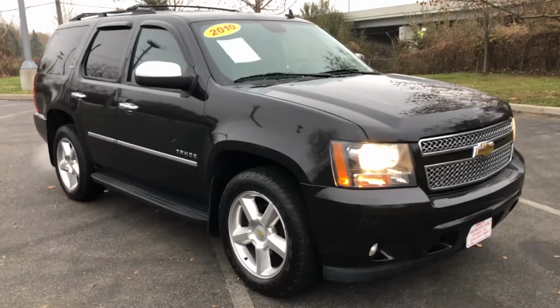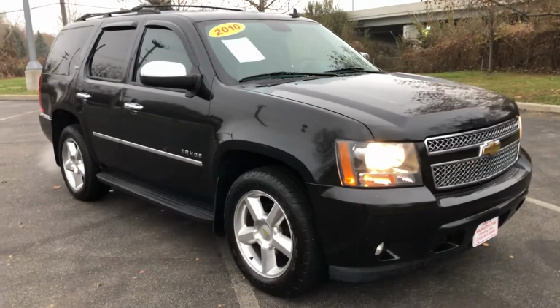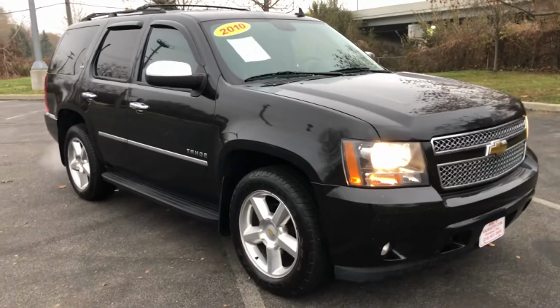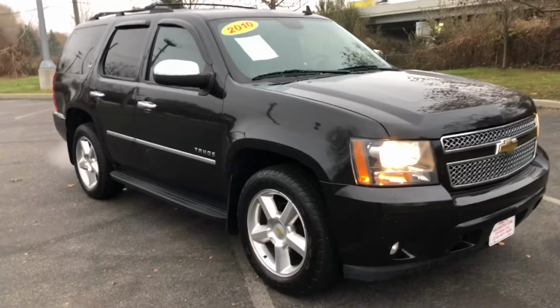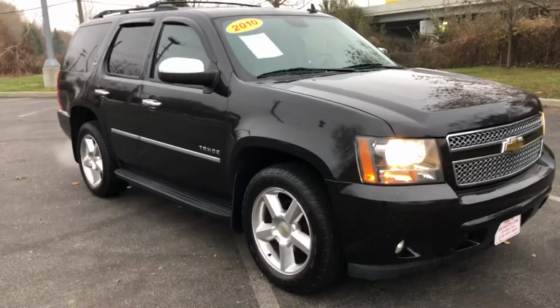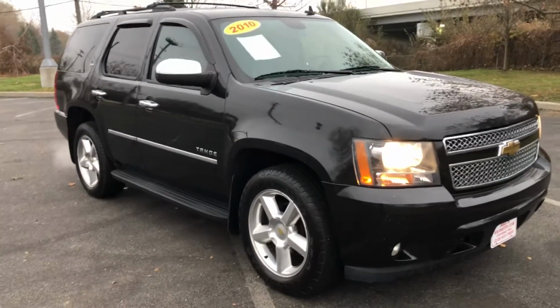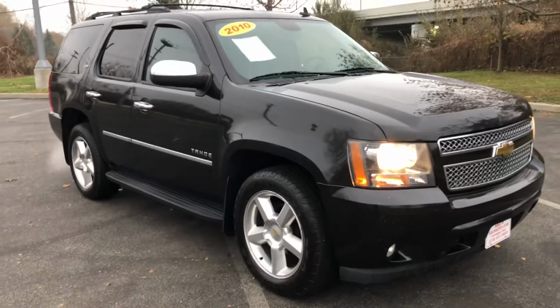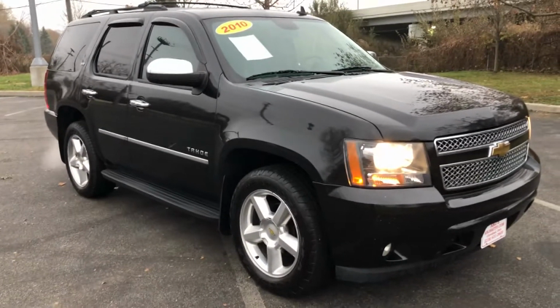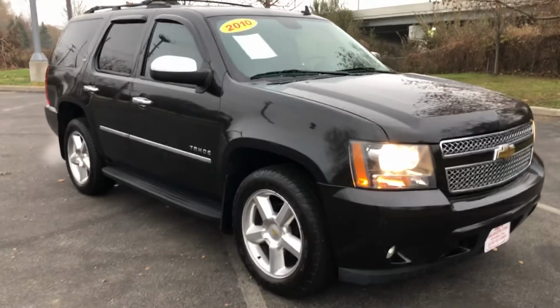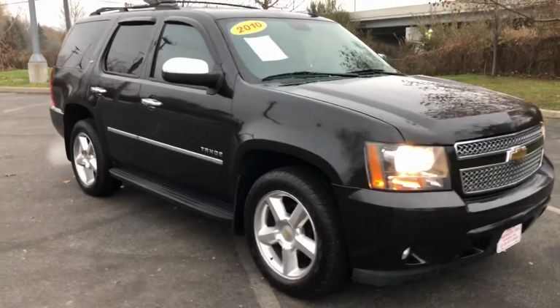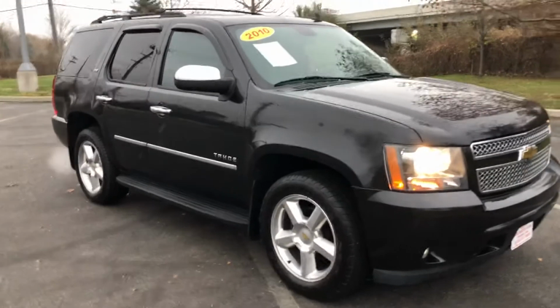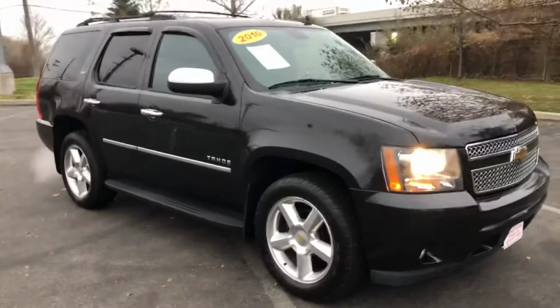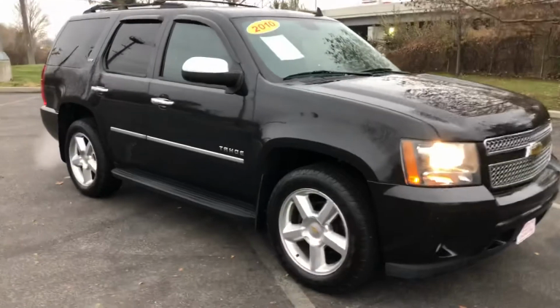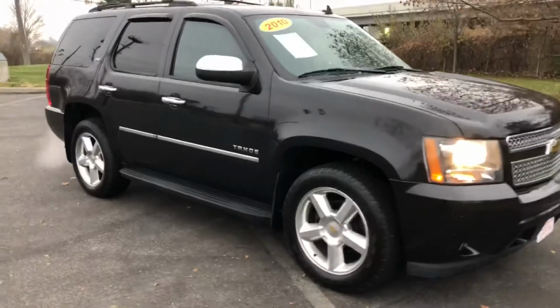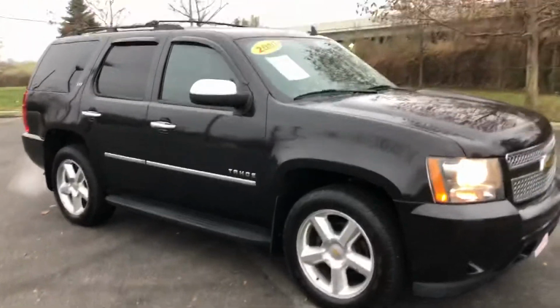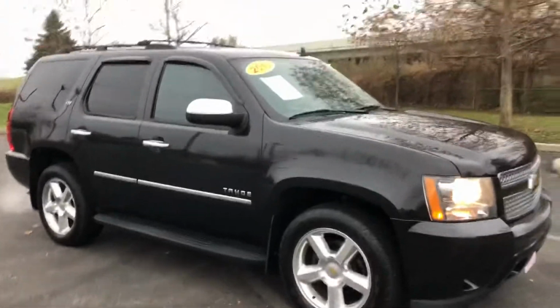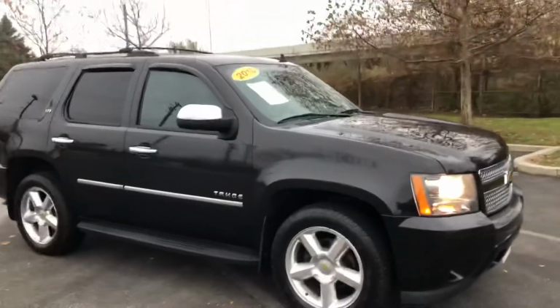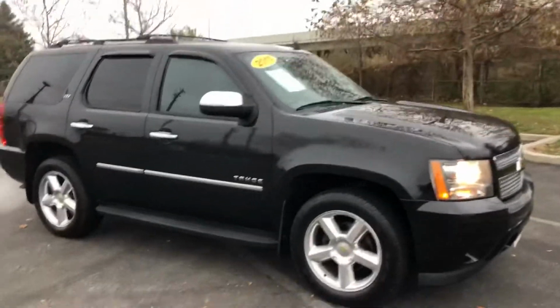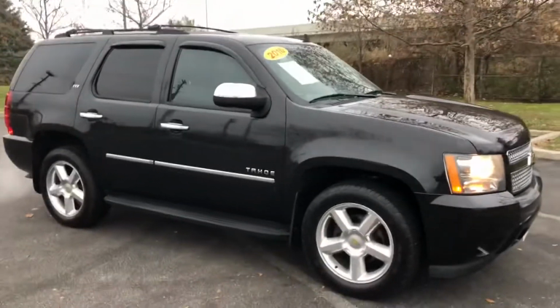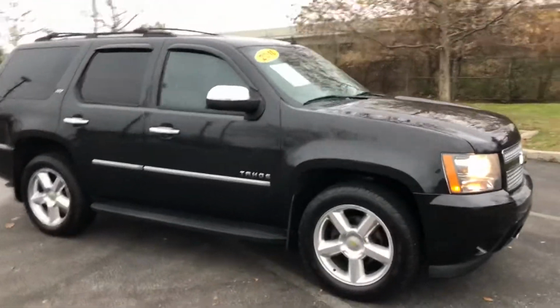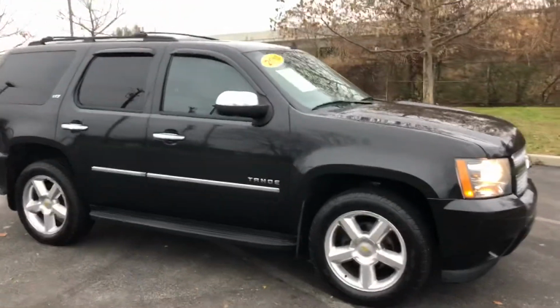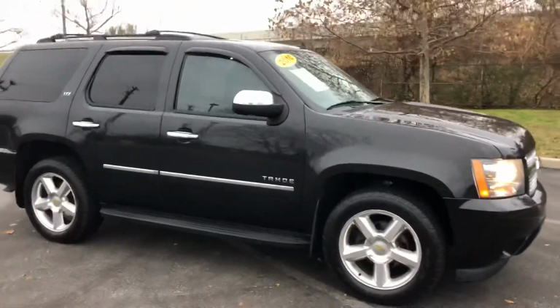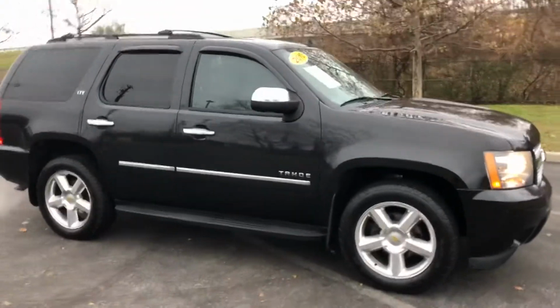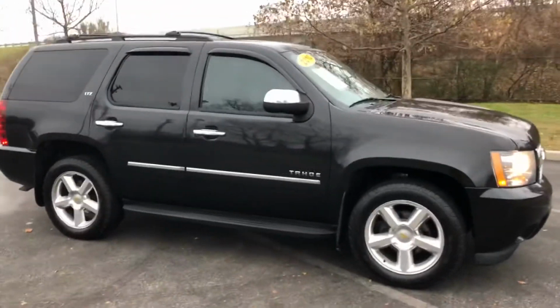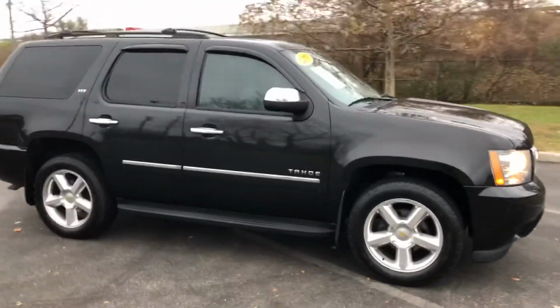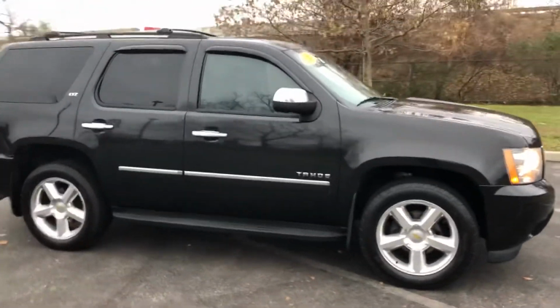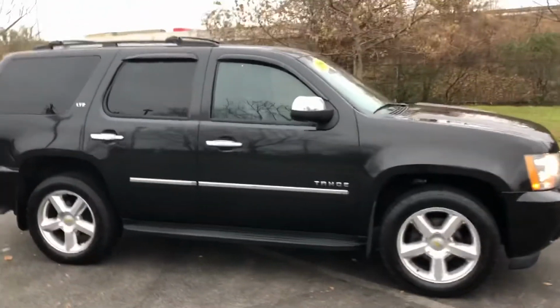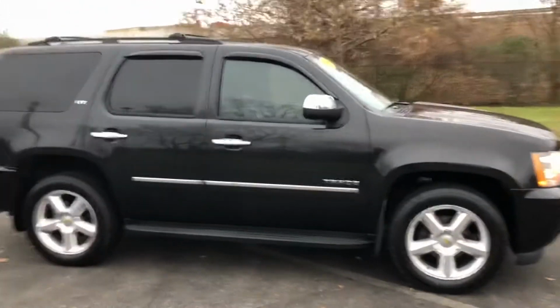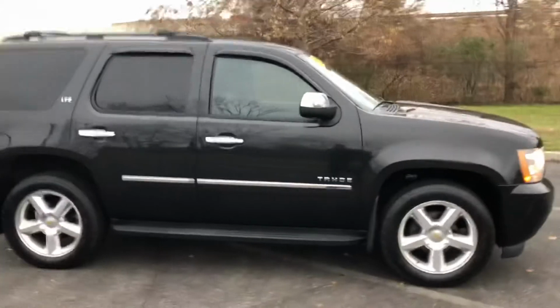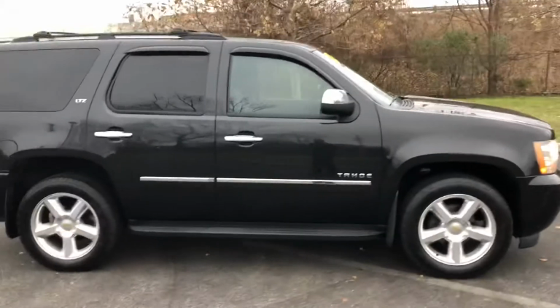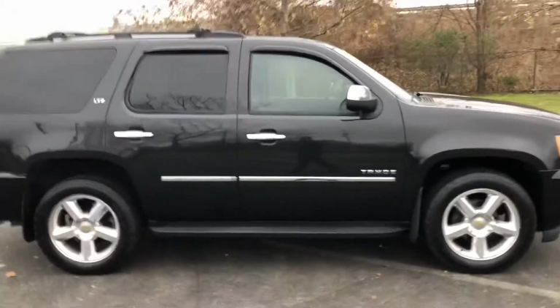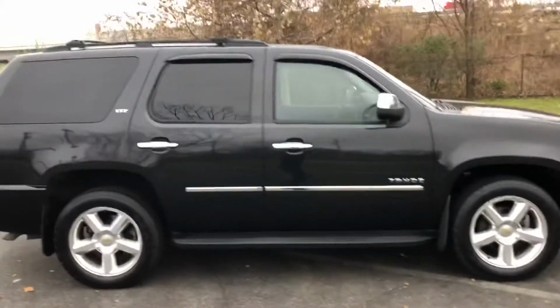ARJ's is proud to present this great looking 2010 Chevy Tahoe. Clean Carfax history with 34 service records. You can check that out online at ARJsAuto.com, where we offer complimentary Carfax reports.